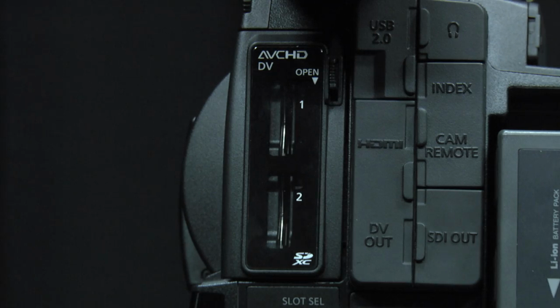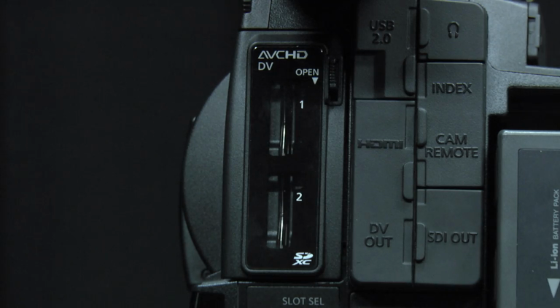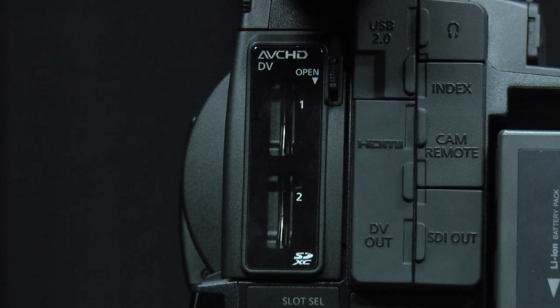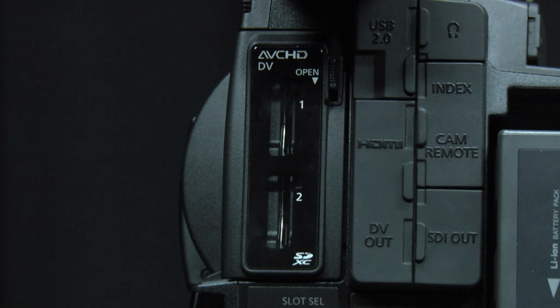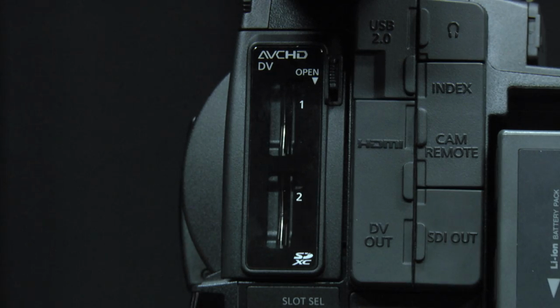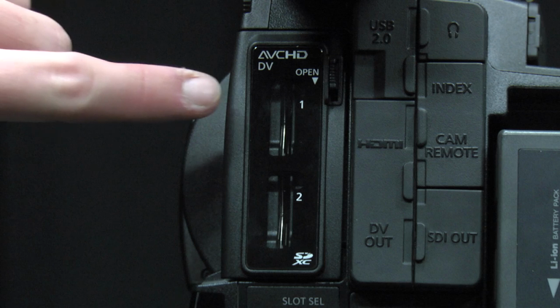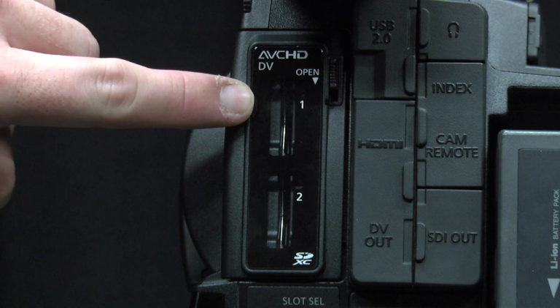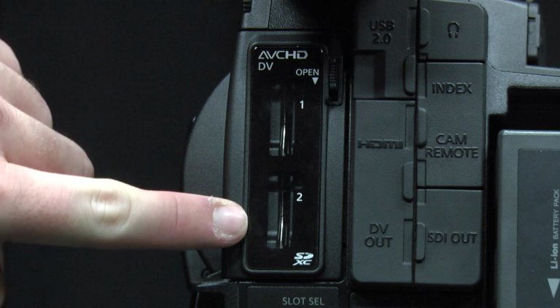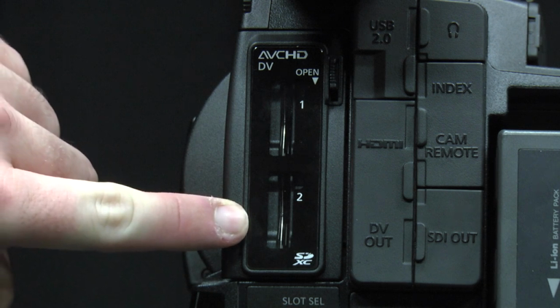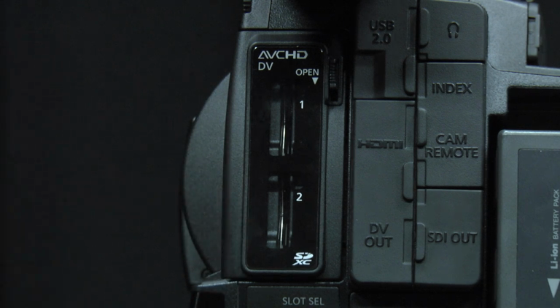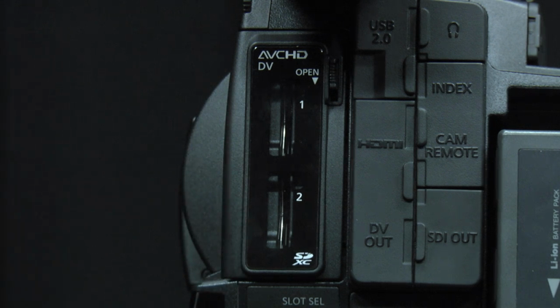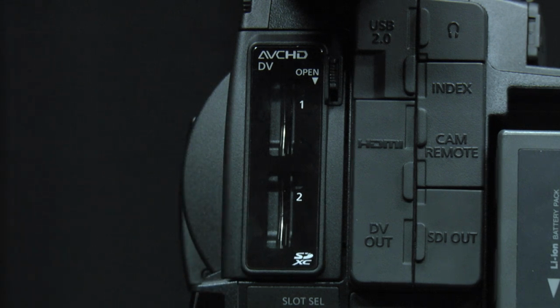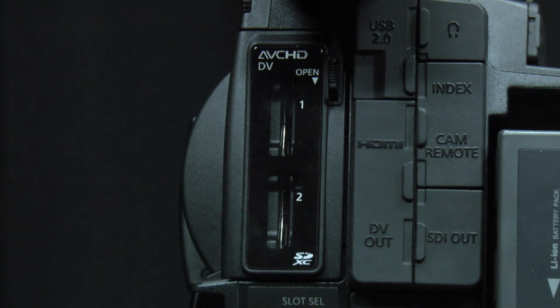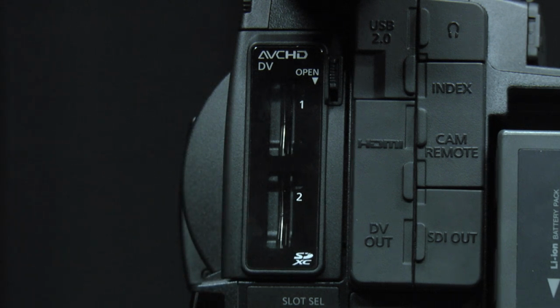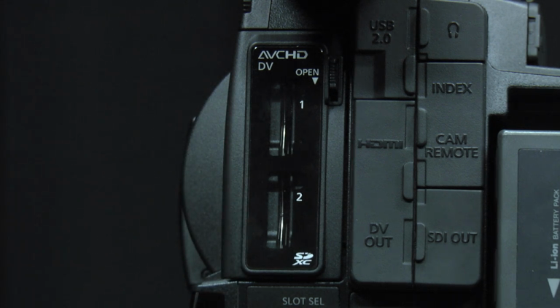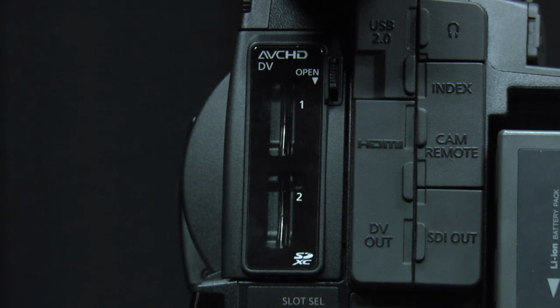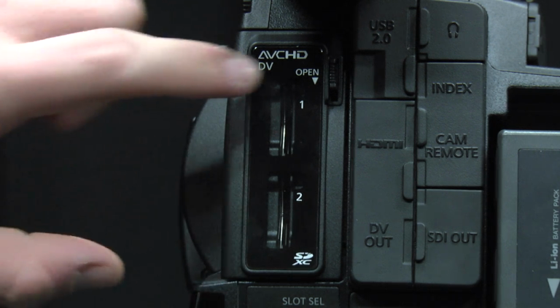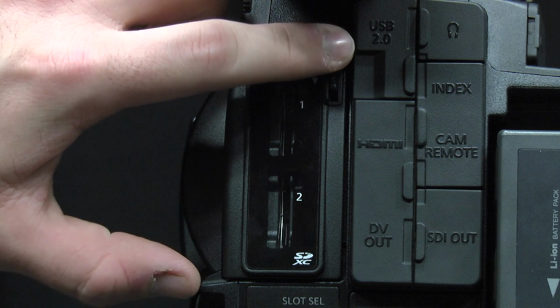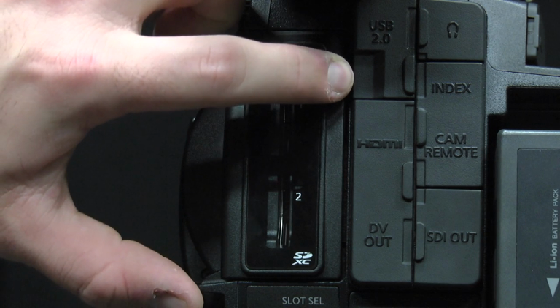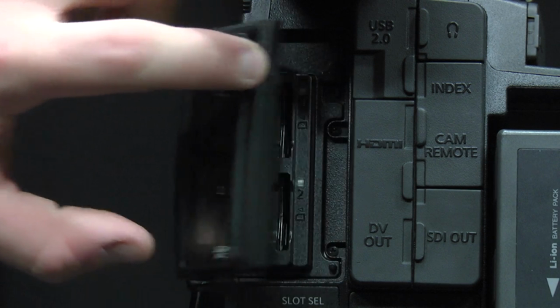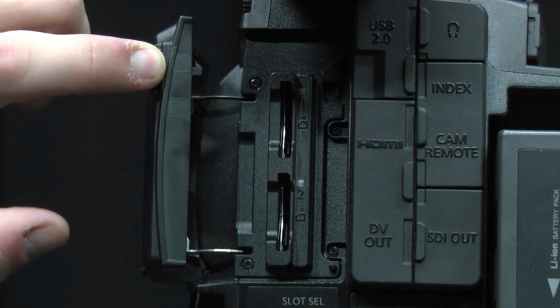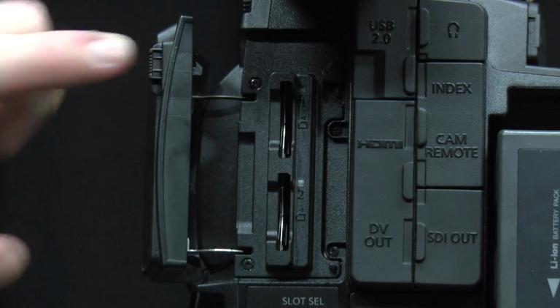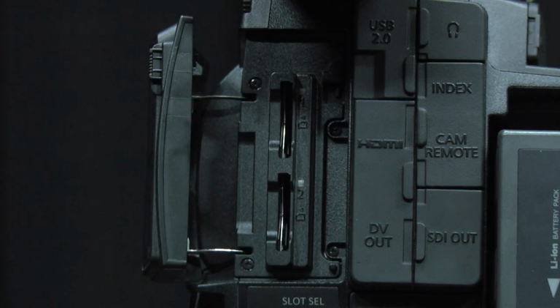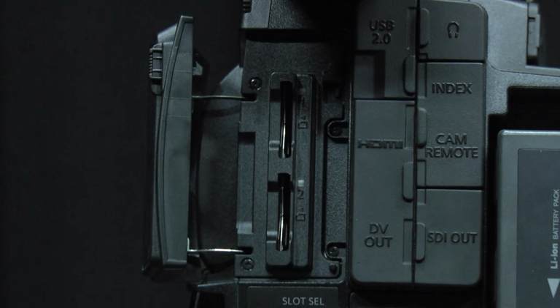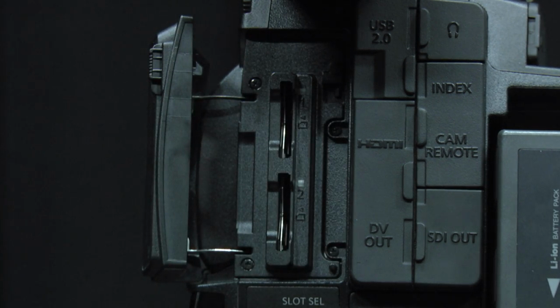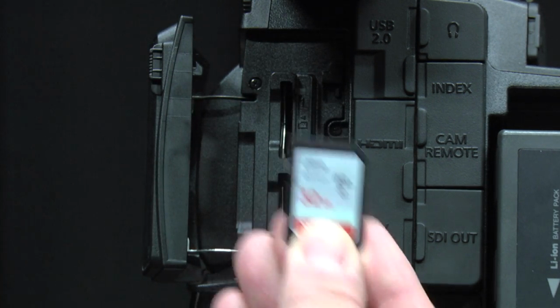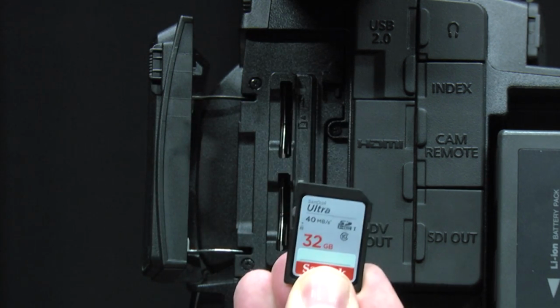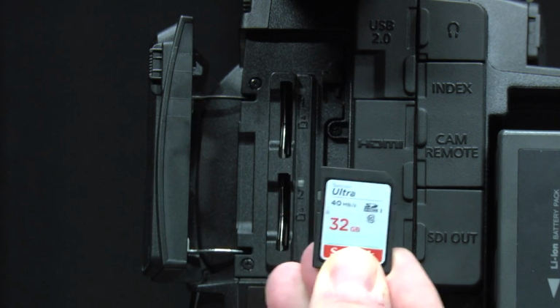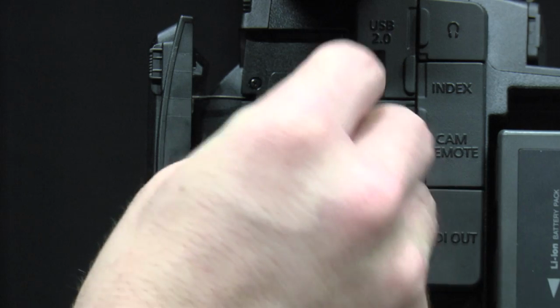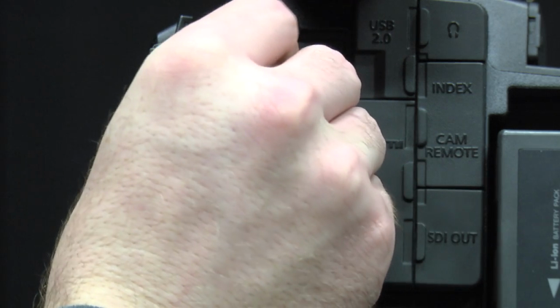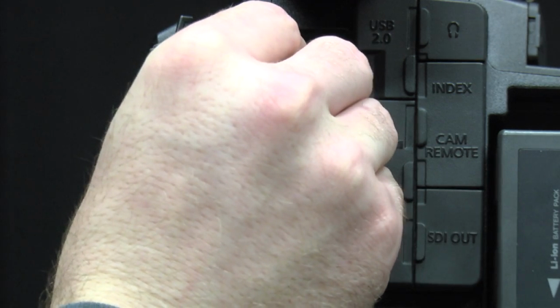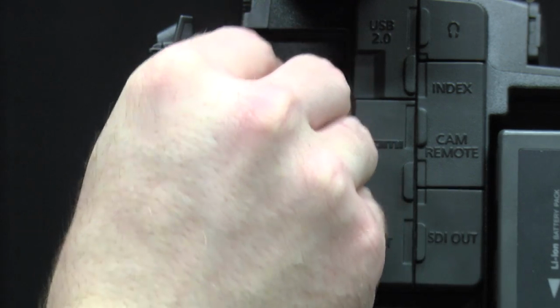This camera has two SD card slots. To insert an SD card, push down on the tab and open the SD card slot door. Then insert the SD card into one of the two slots and close the door.